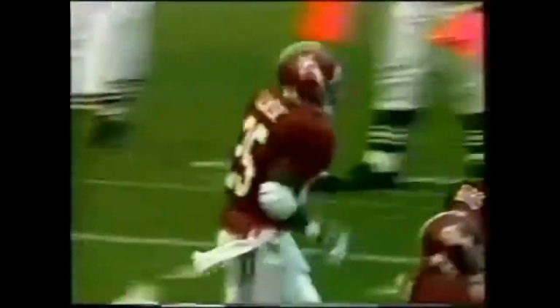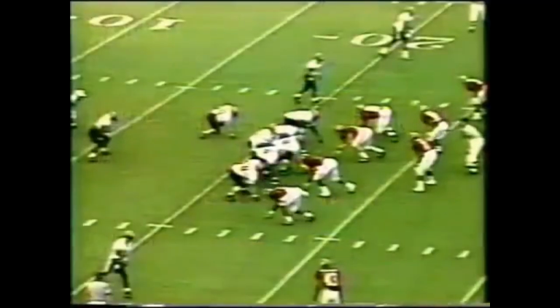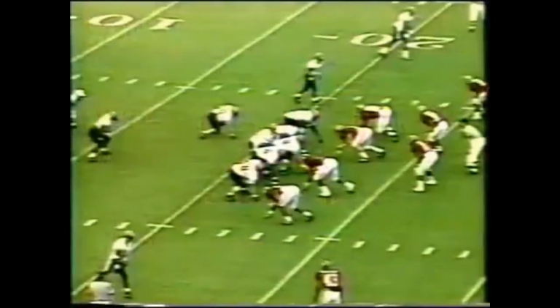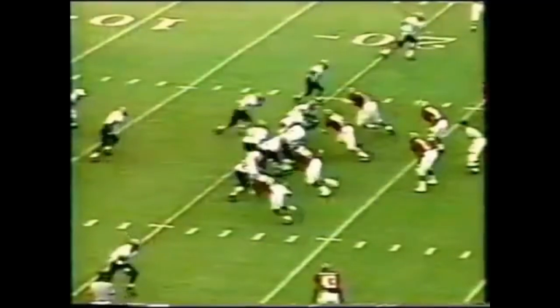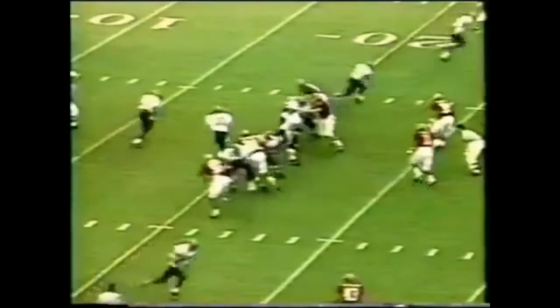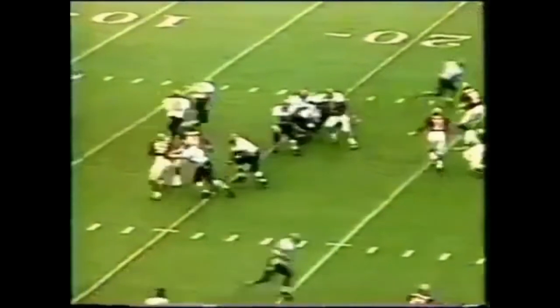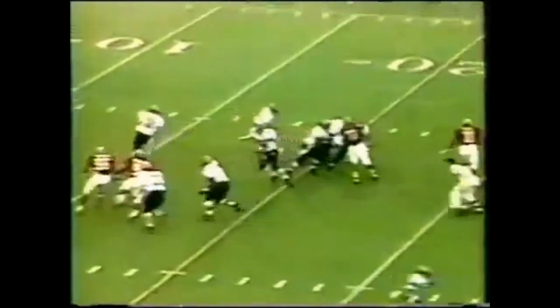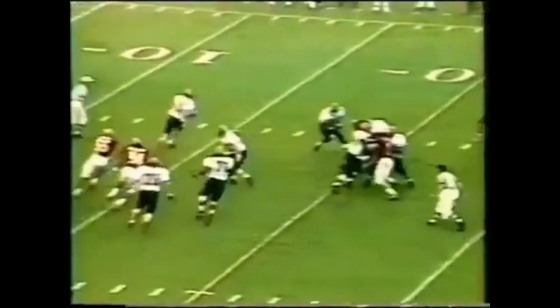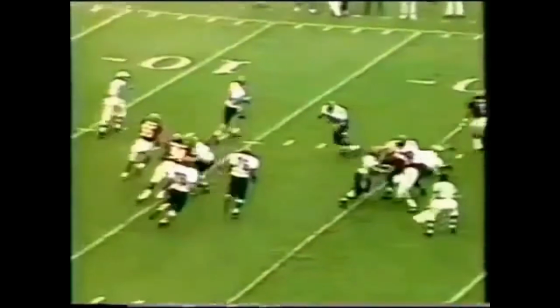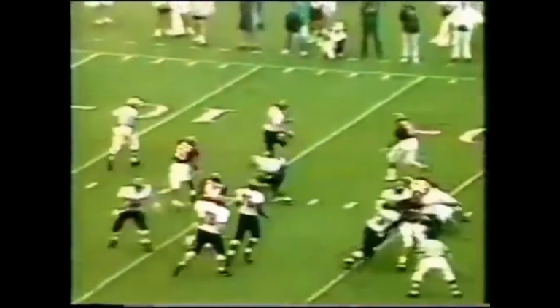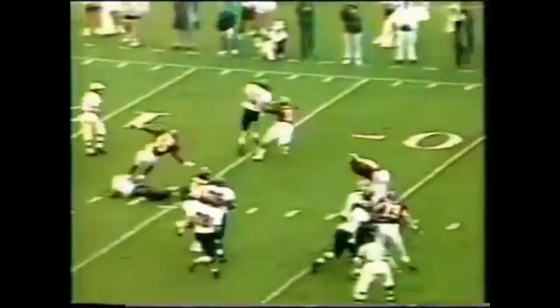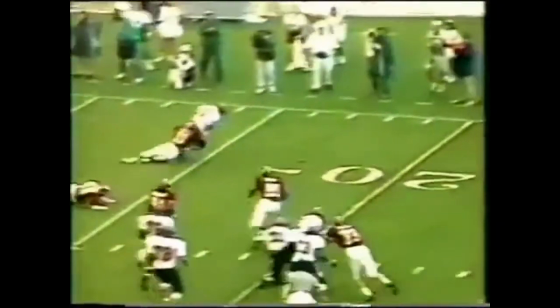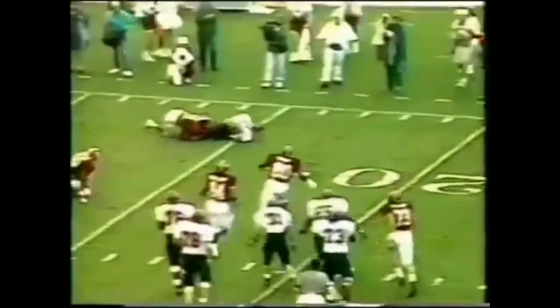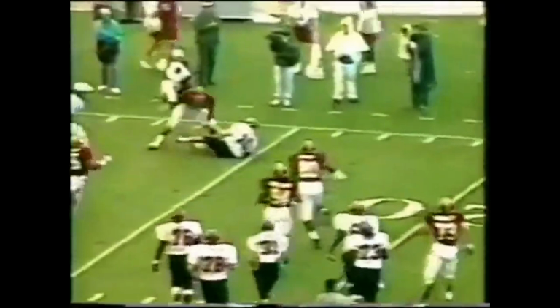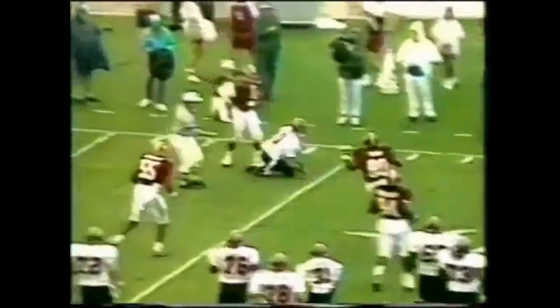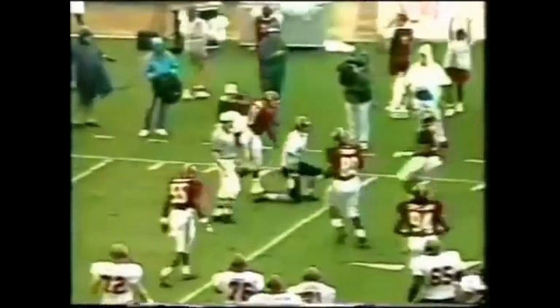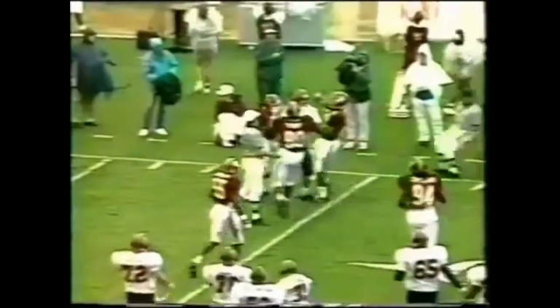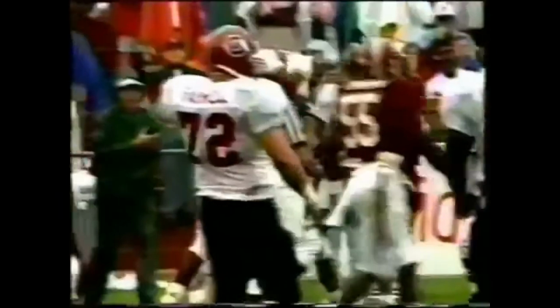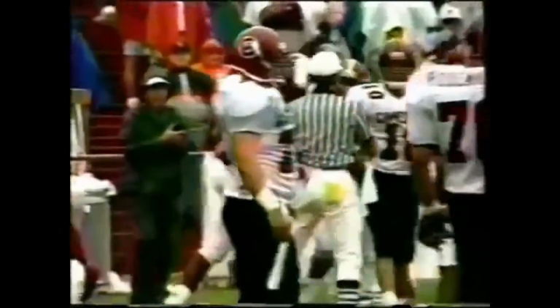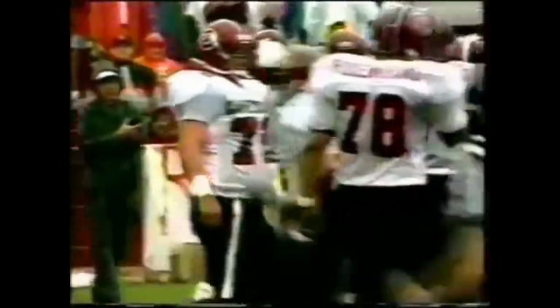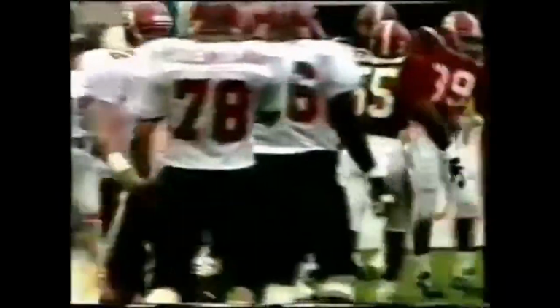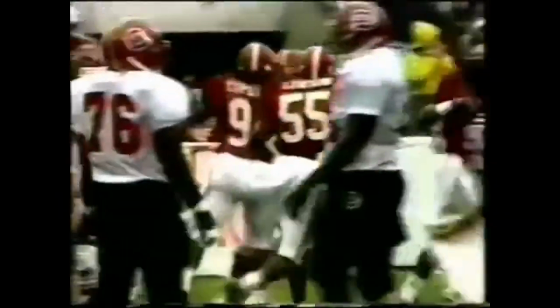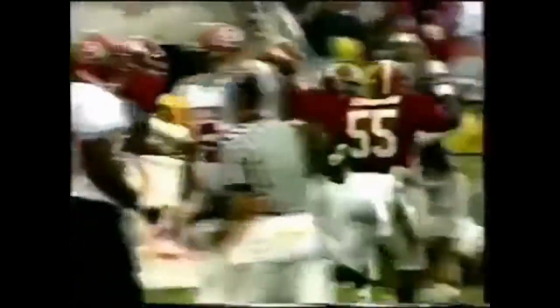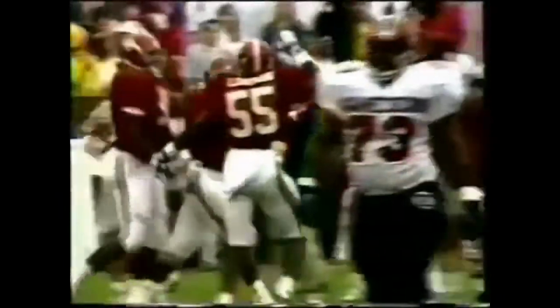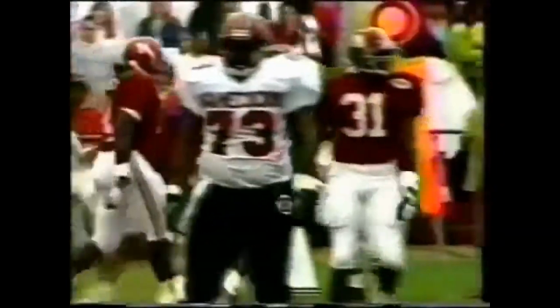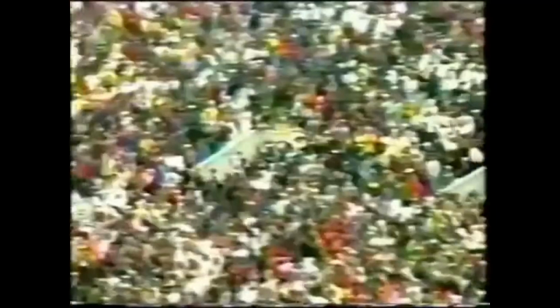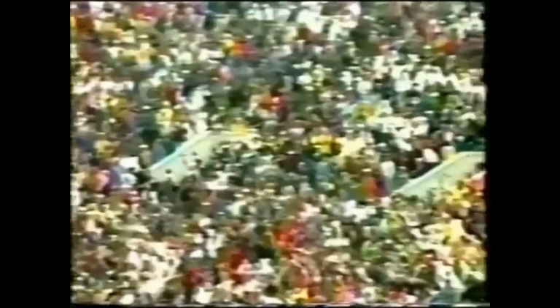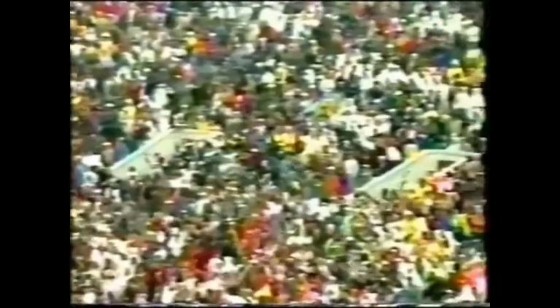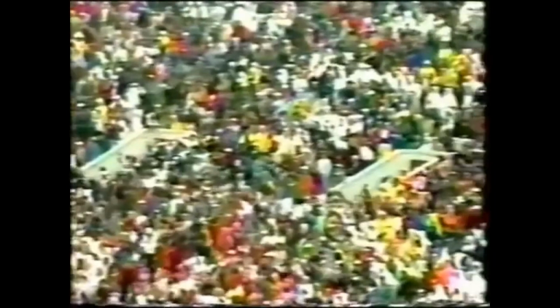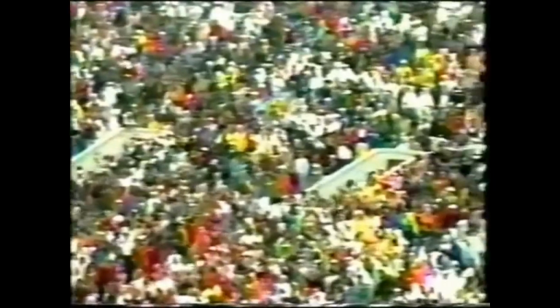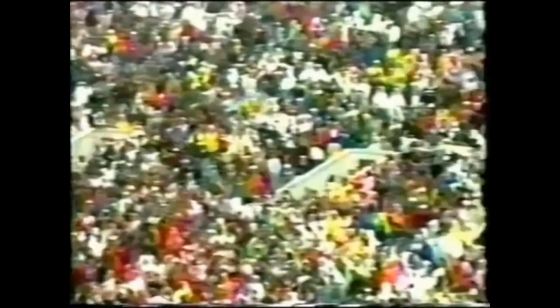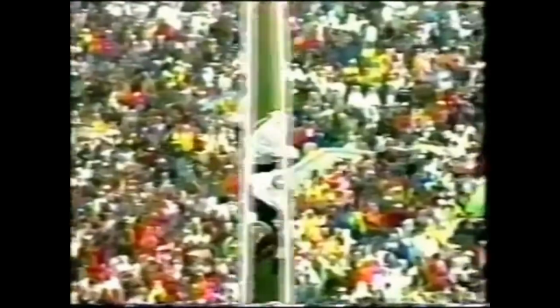The kick is good. Williams is brought down by Lemanski Hall. Chalk up another tackle for number 11. Lemanski Hall is a former defensive back they've moved to outside linebacker, and he's got great speed.